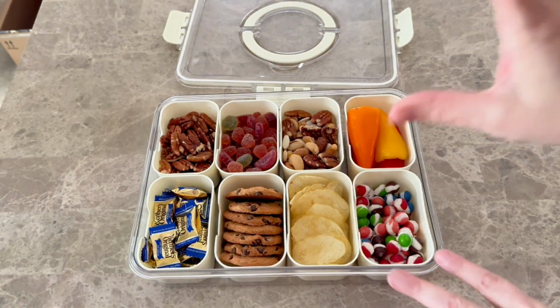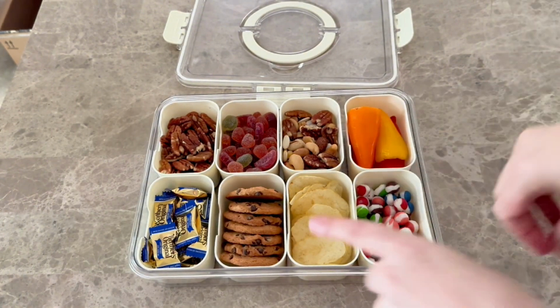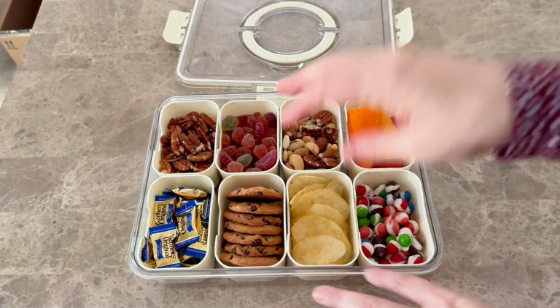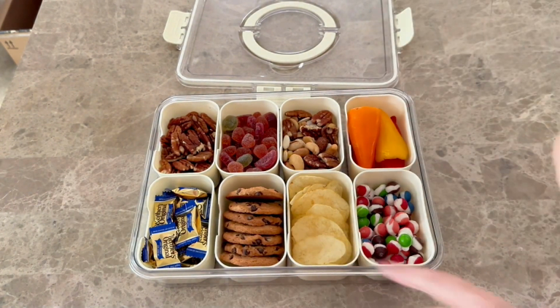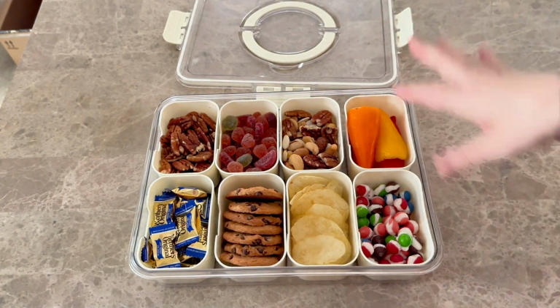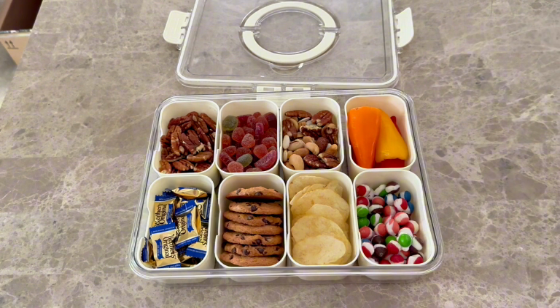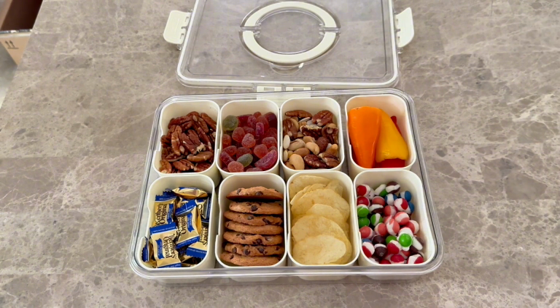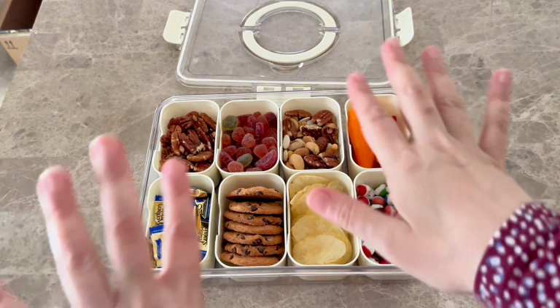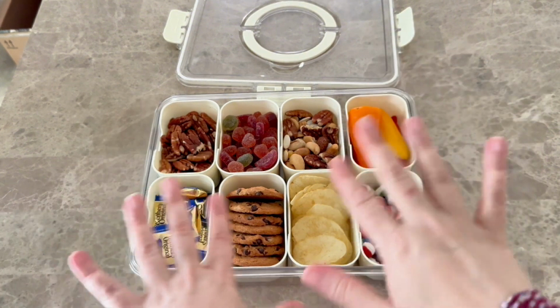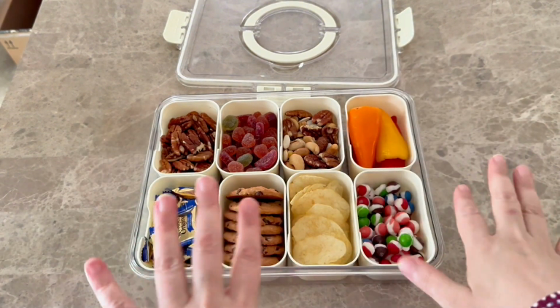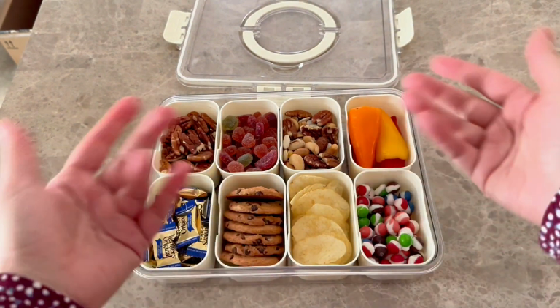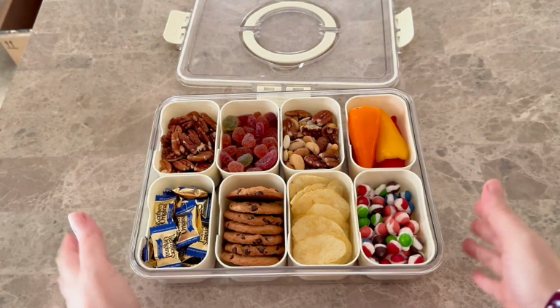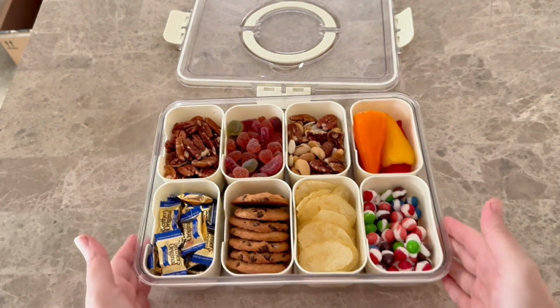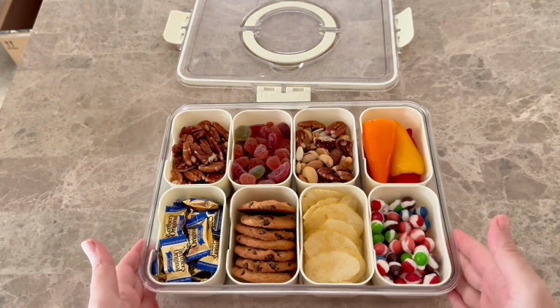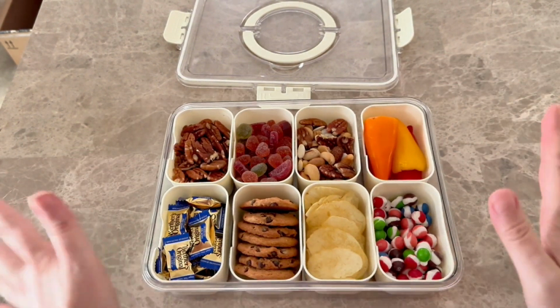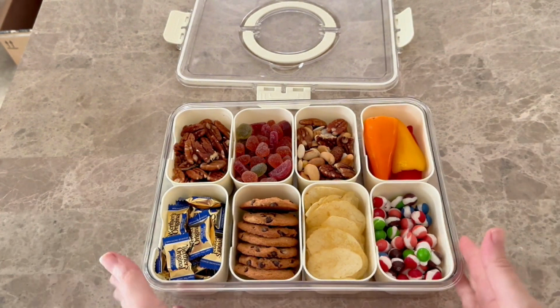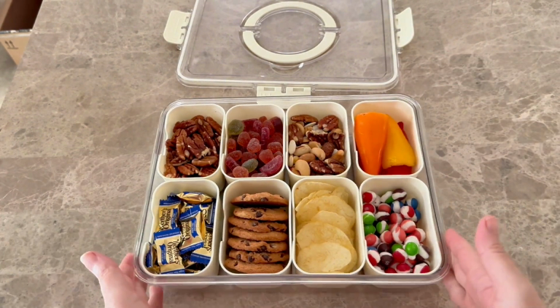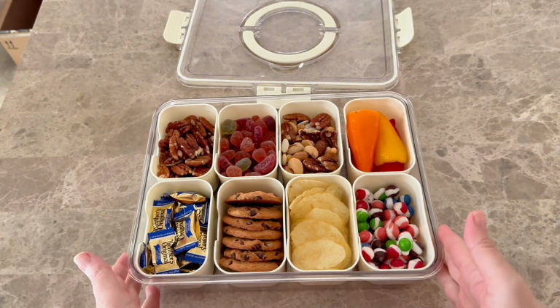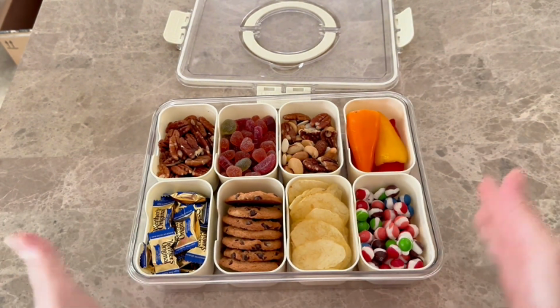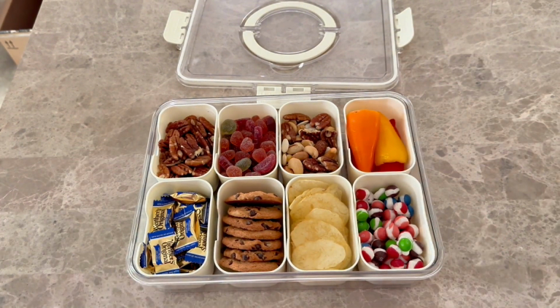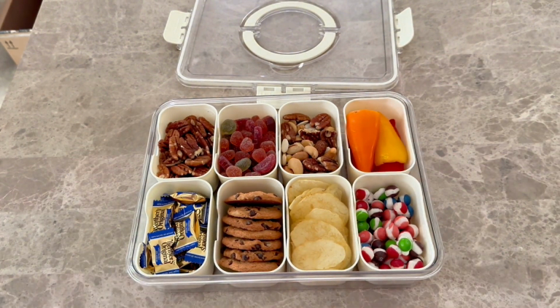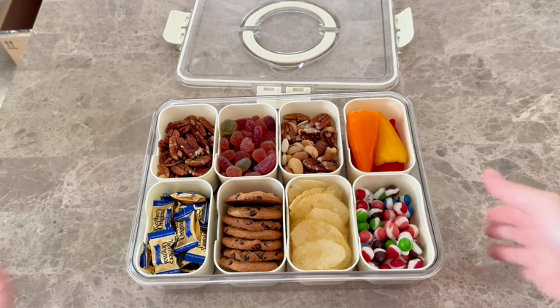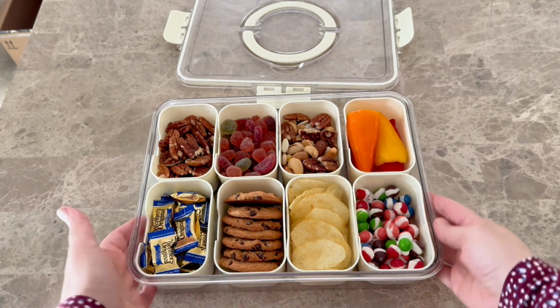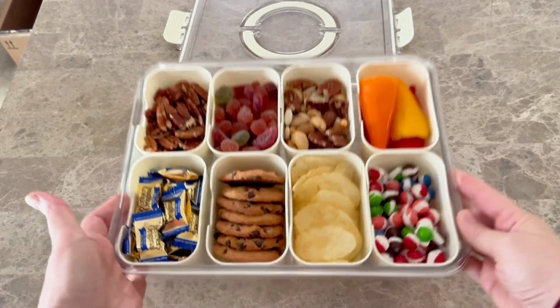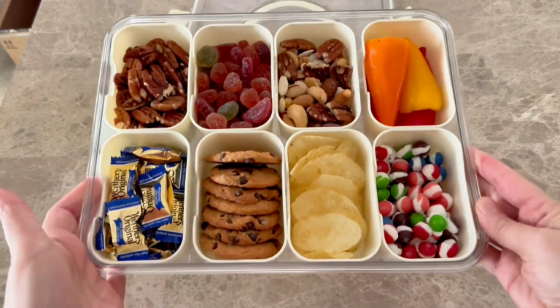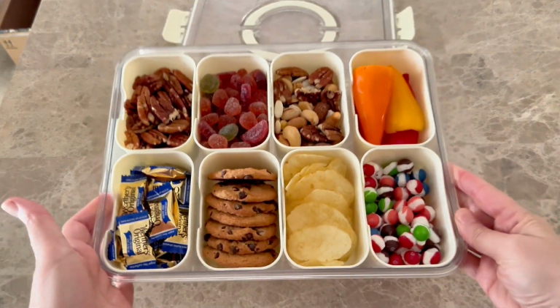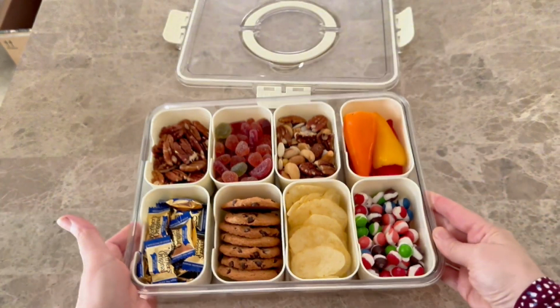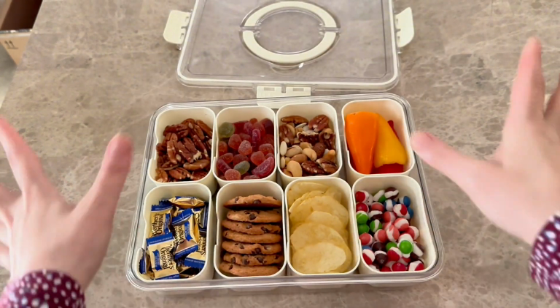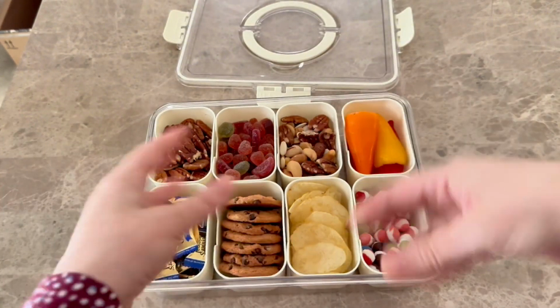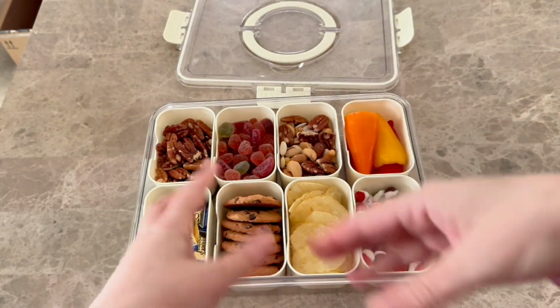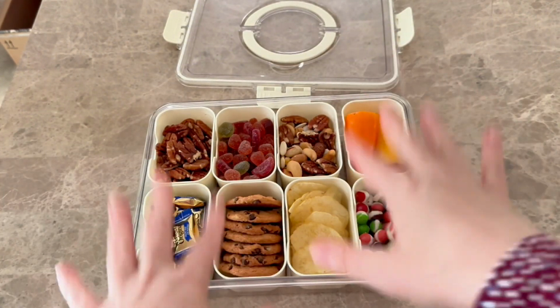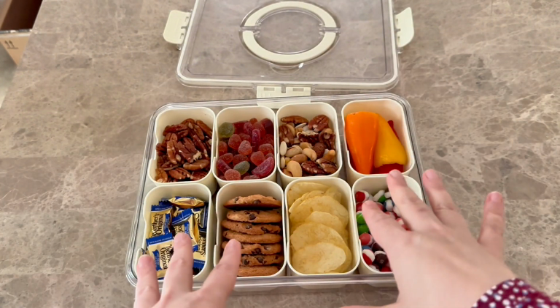You got your candy, your sweets, your vegetables — everything is right in there so they can grab their snacks. This is perfect for the park, perfect for the beach, and perfect for an airplane ride where you can put all your snacks in there.